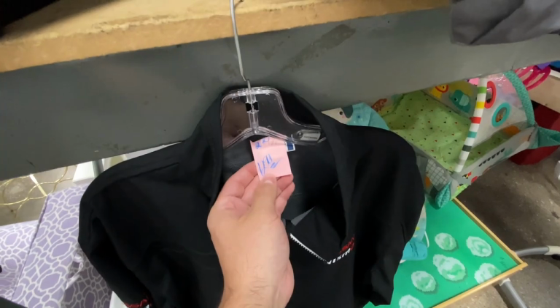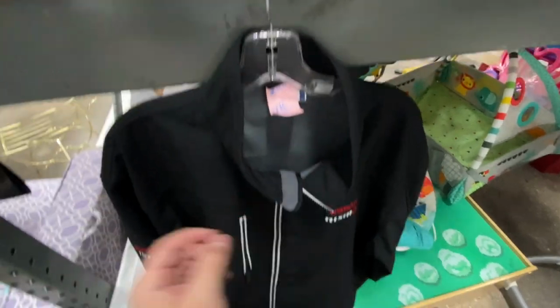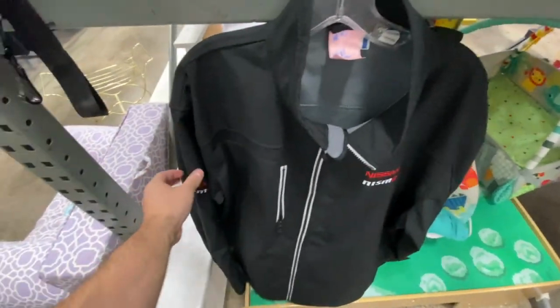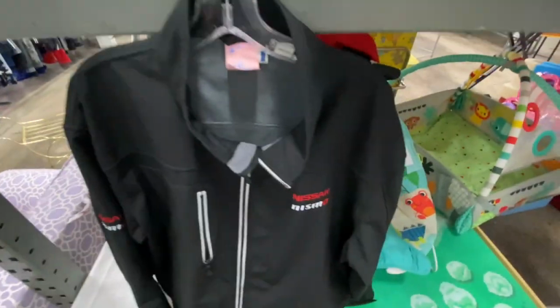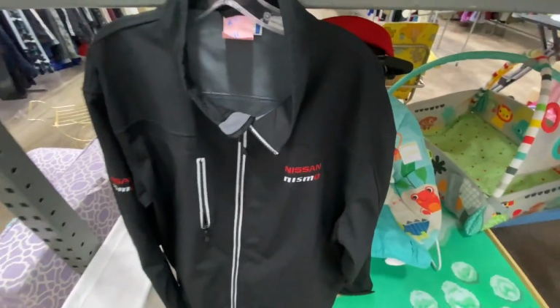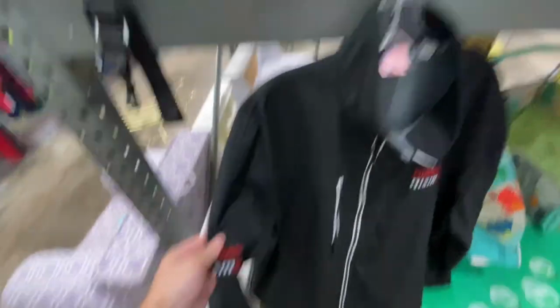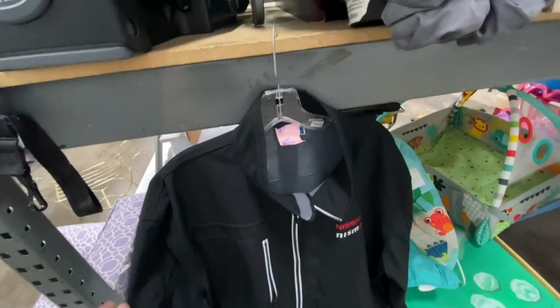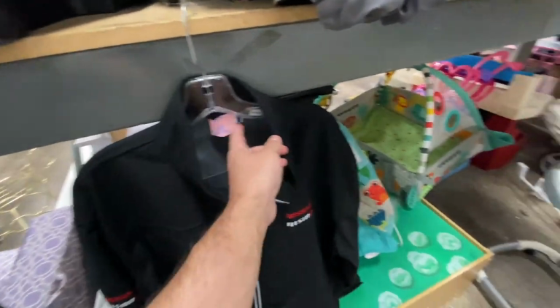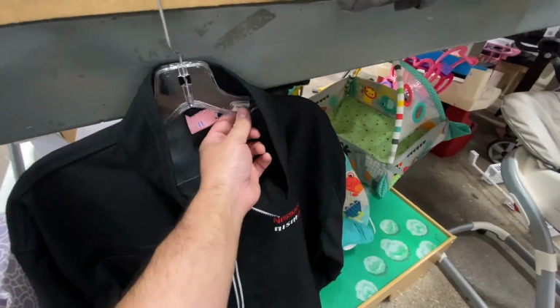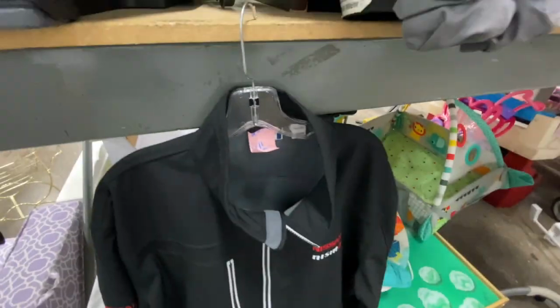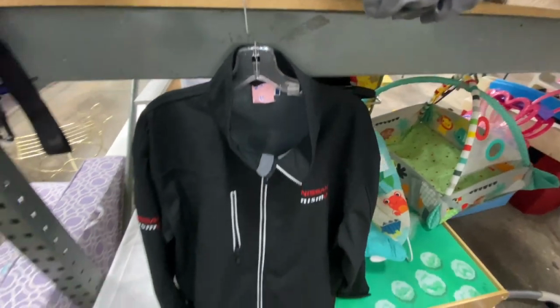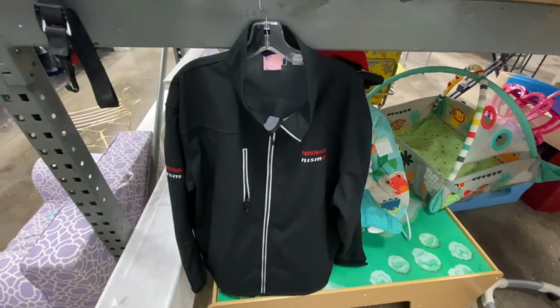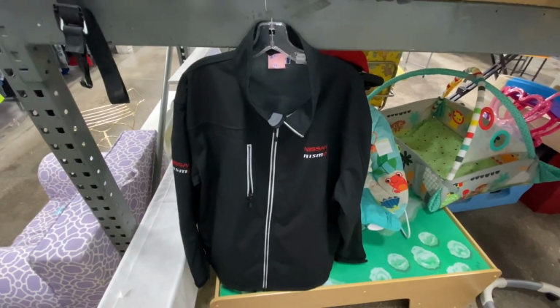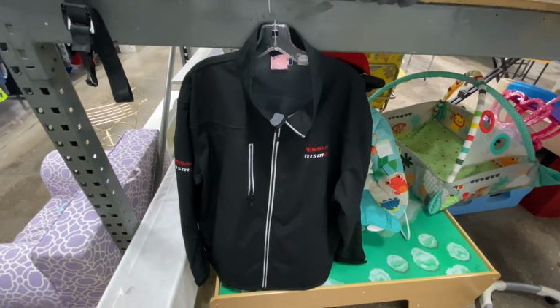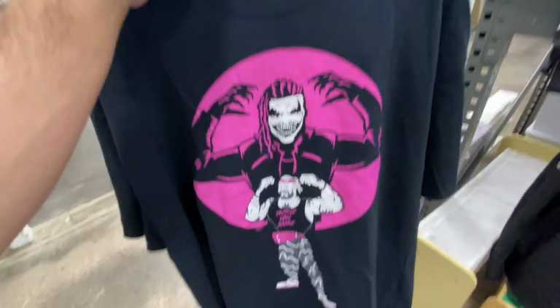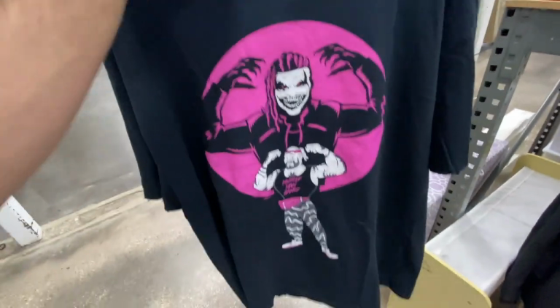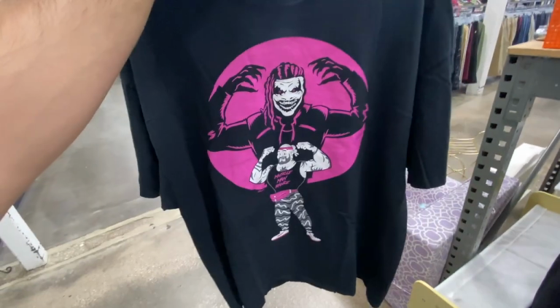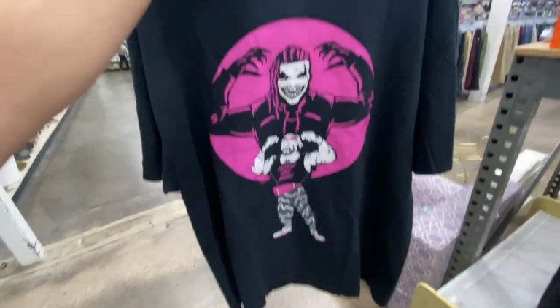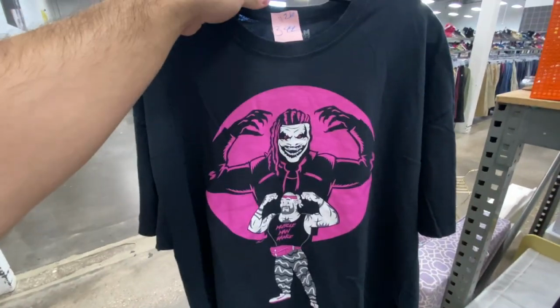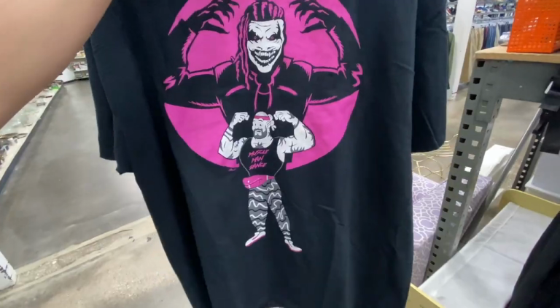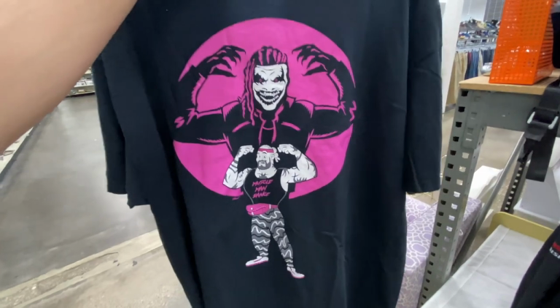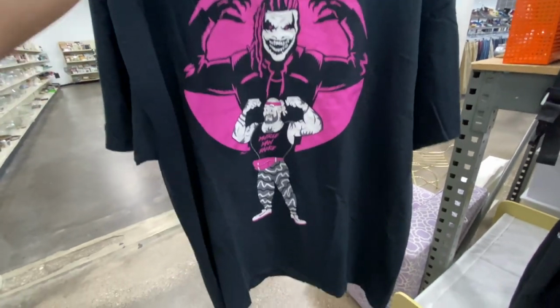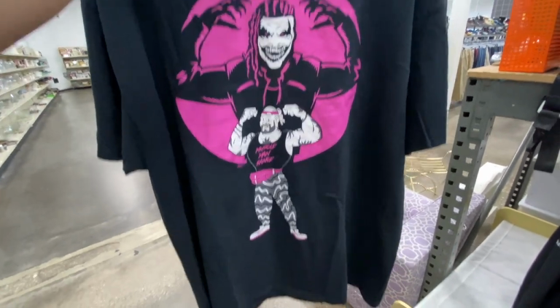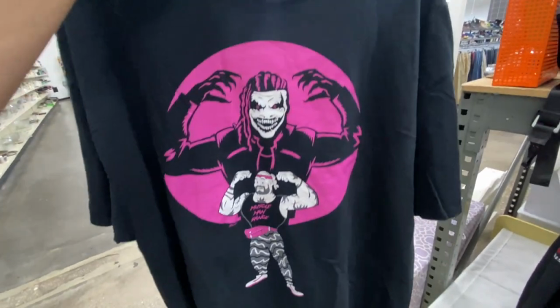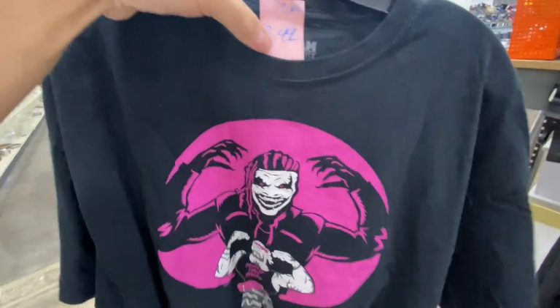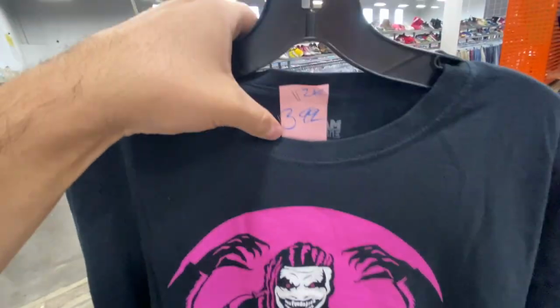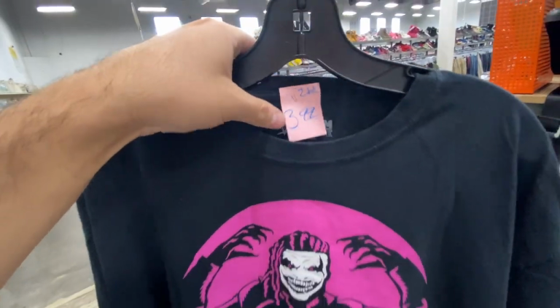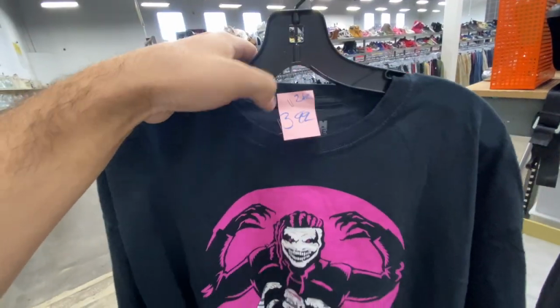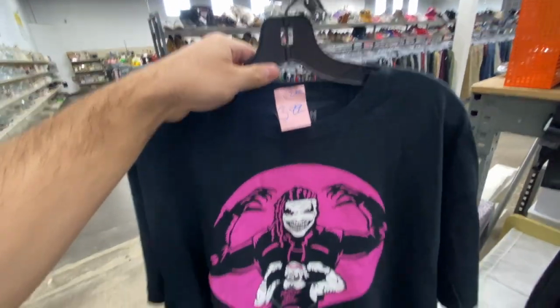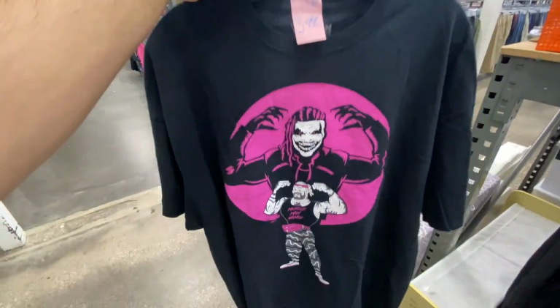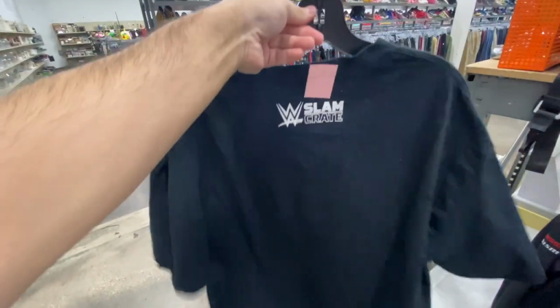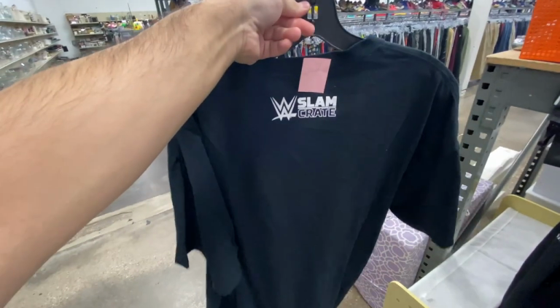Found the Nissan Nismo jacket for $13 — it's a 2X, but I might try it on and see how it fits. And then I also found this WWE Slam Crate Bray Wyatt tee. Bray Wyatt just came back, so this tee is worth about $25 to $30, so definitely going to grab that one.